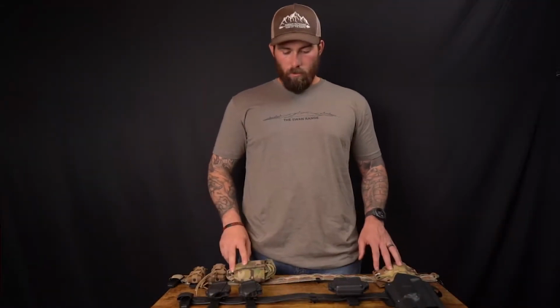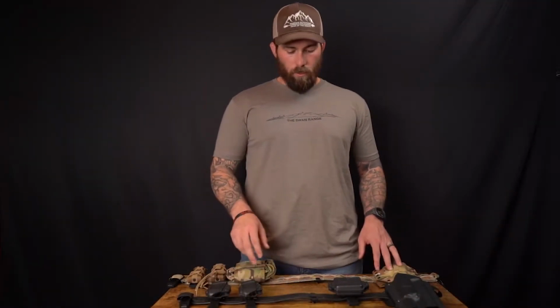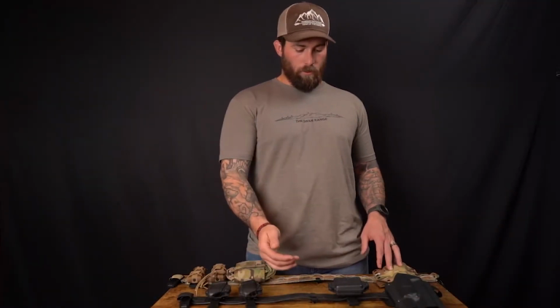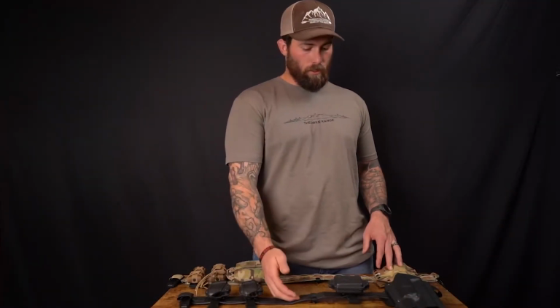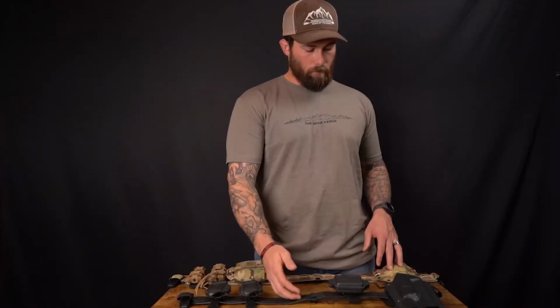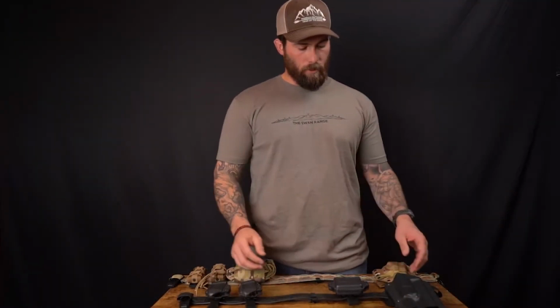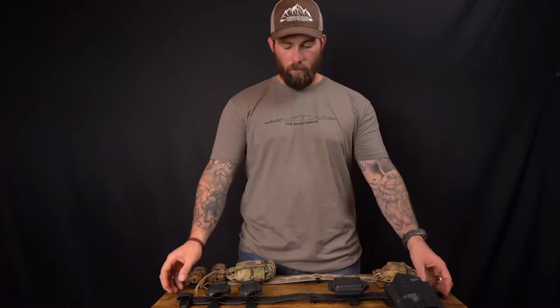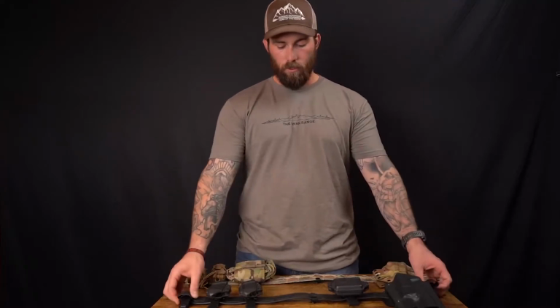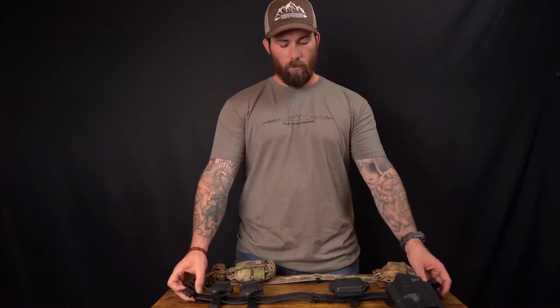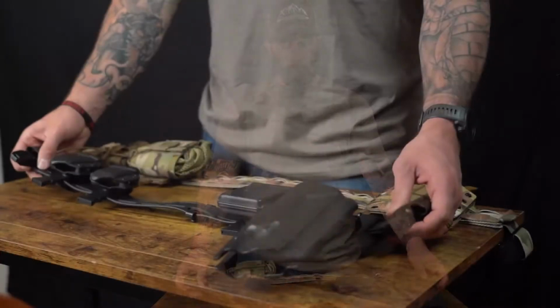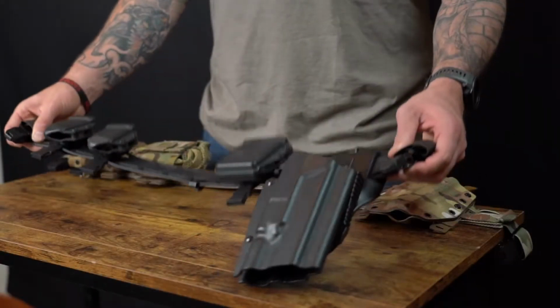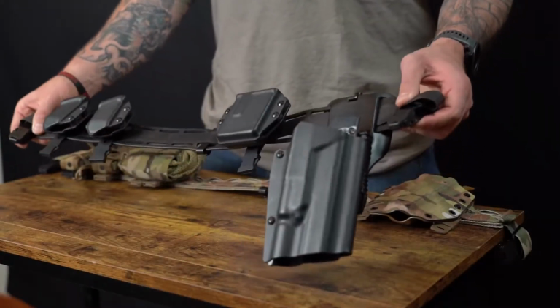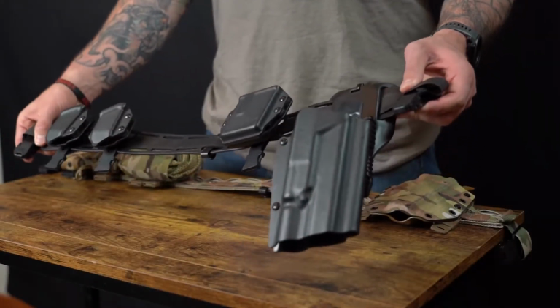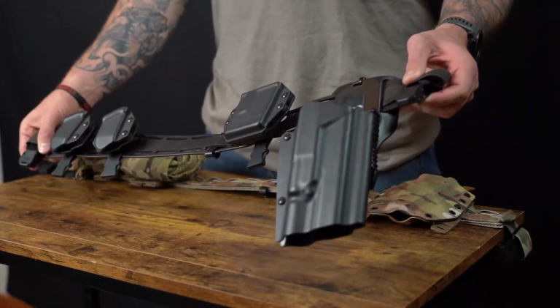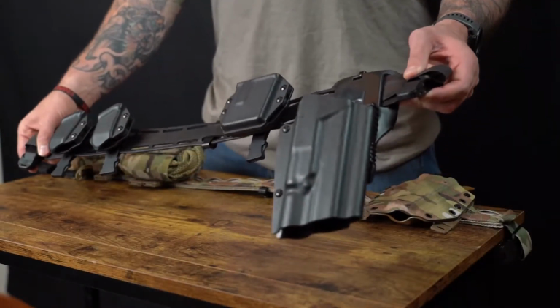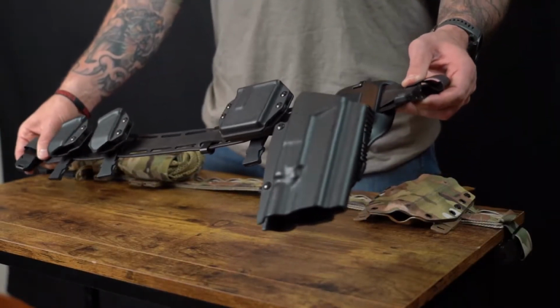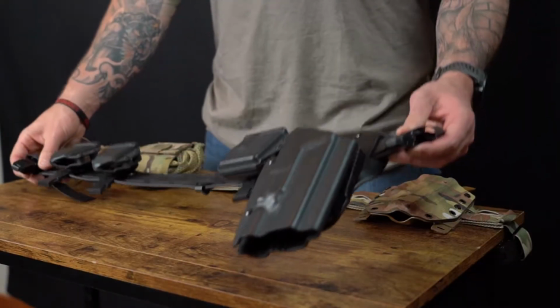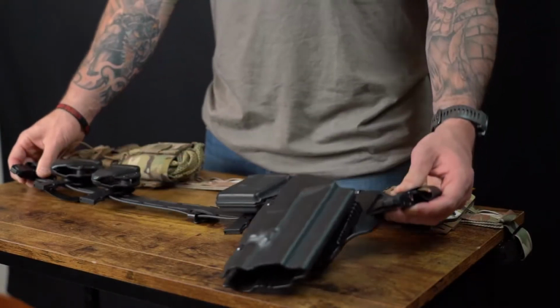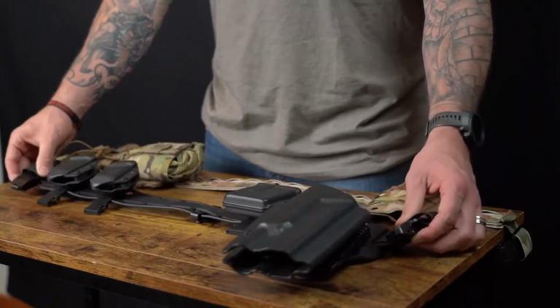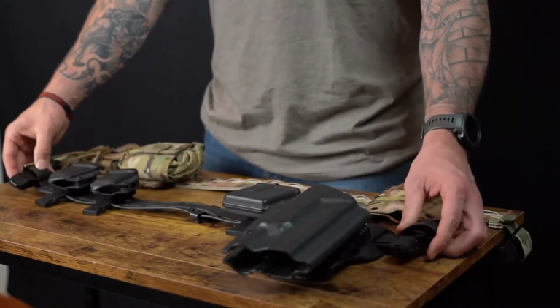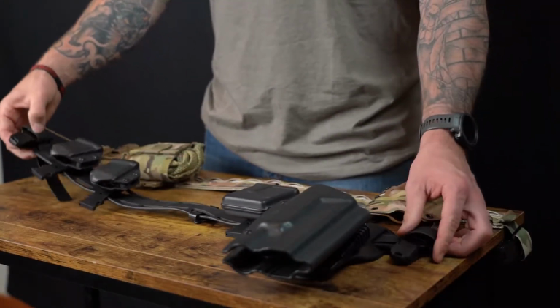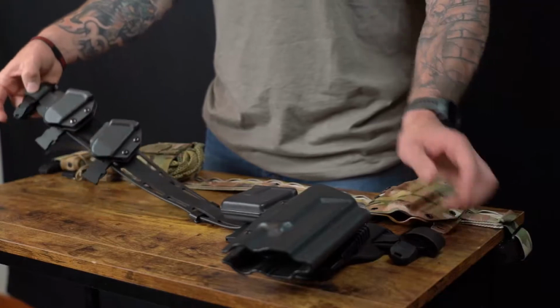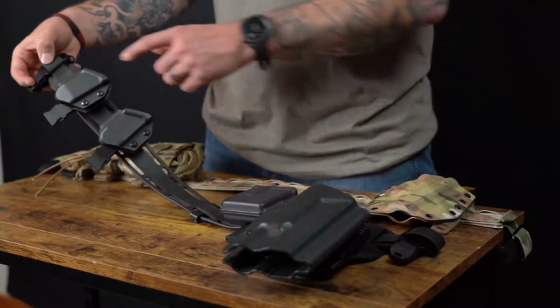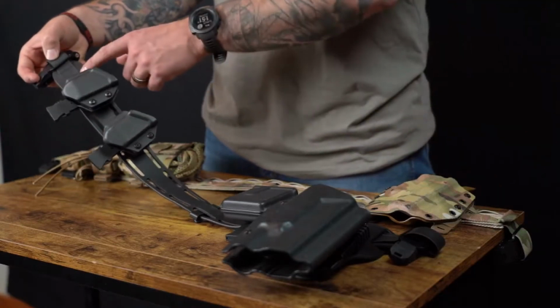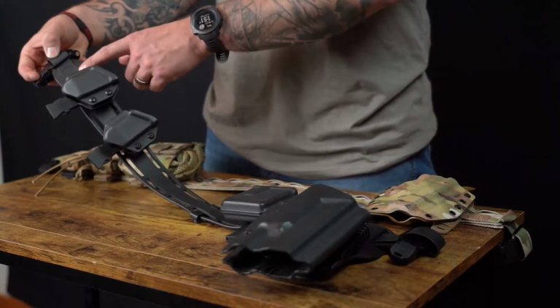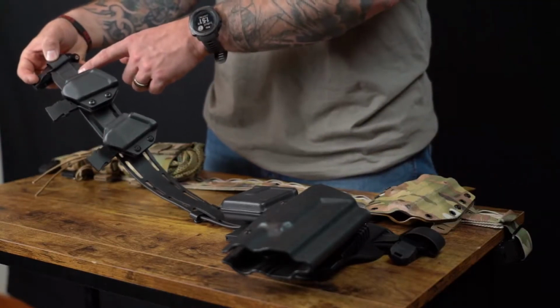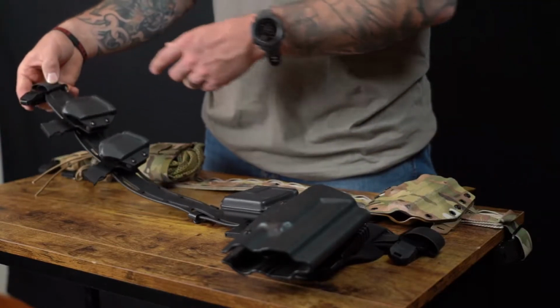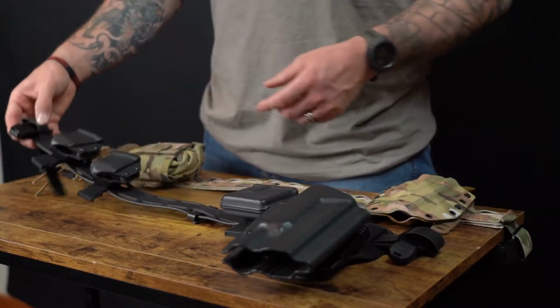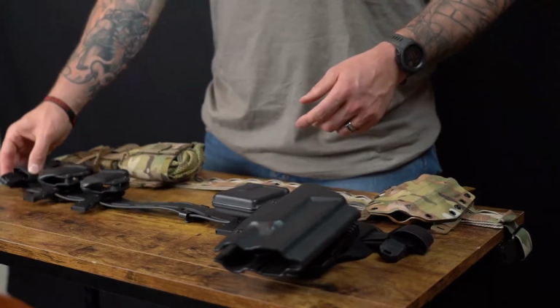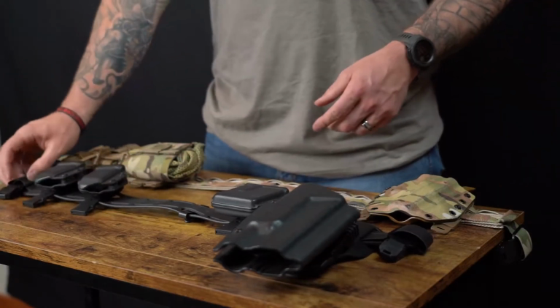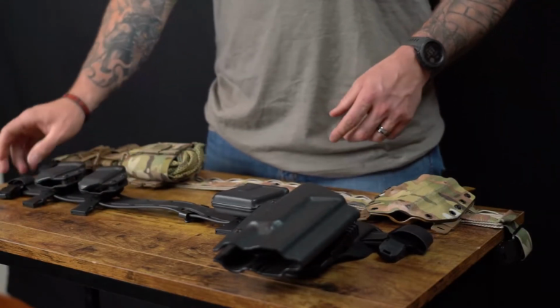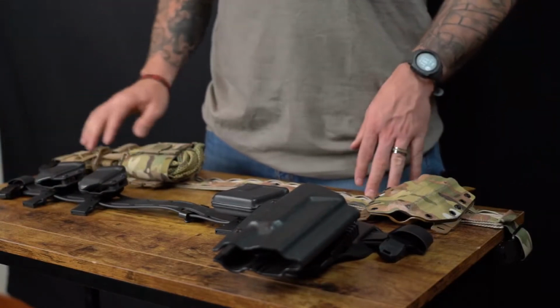The next version is the Elite. The Elite is our TPU coated and laser cut webbing, and then we have RF welded ends that route through the Darkside attachments.